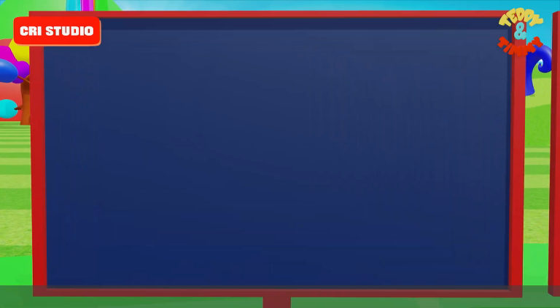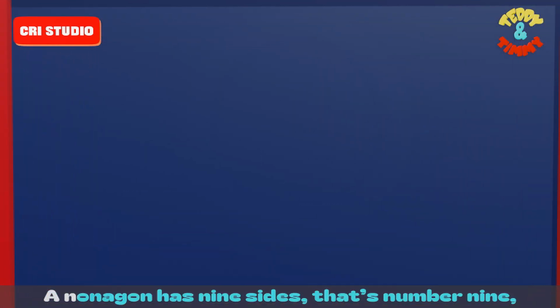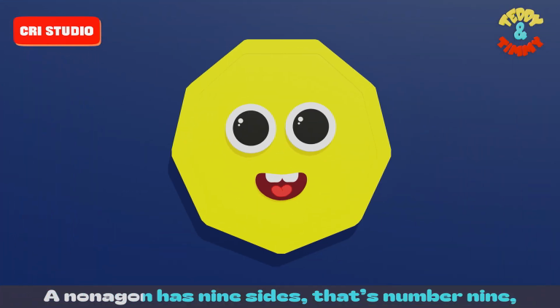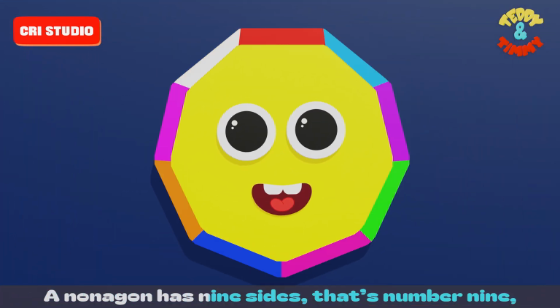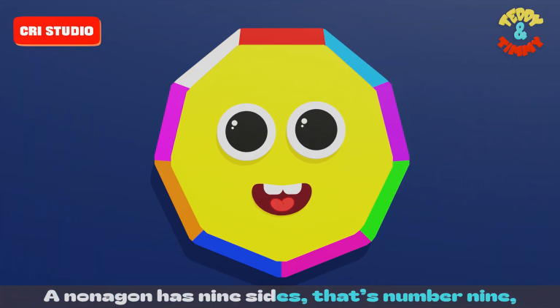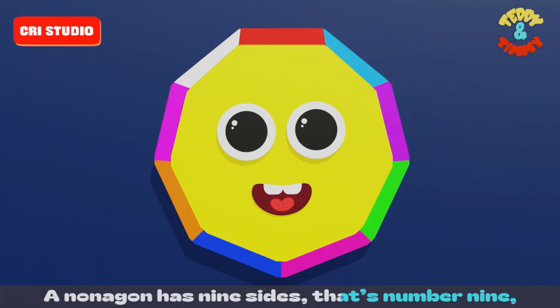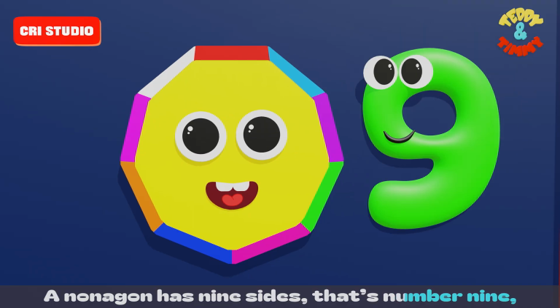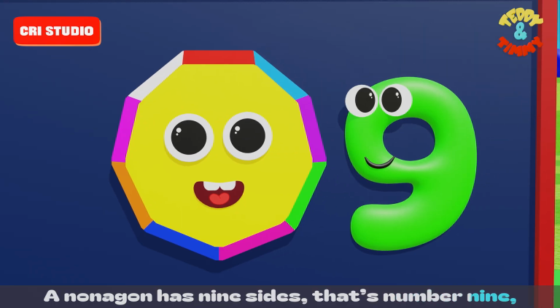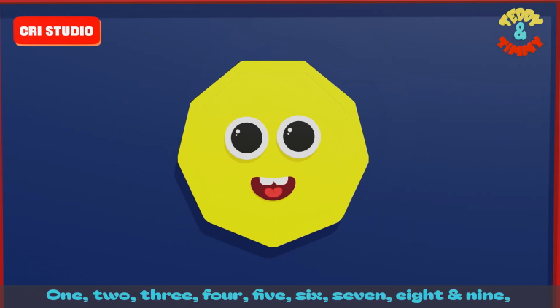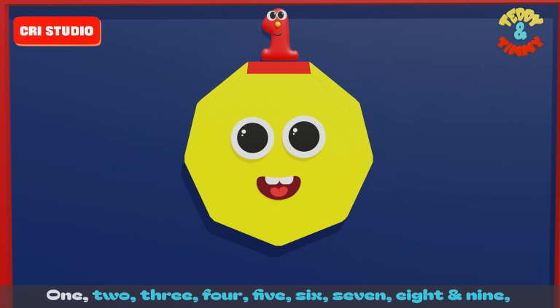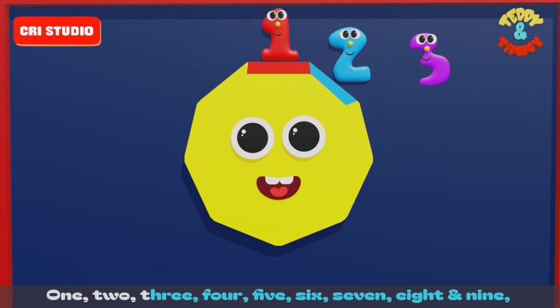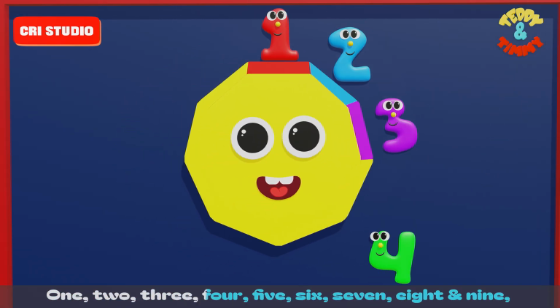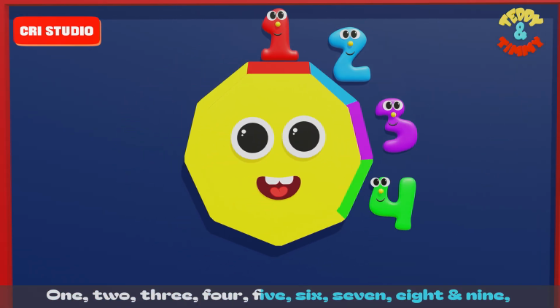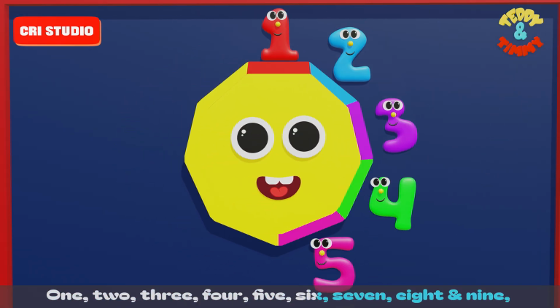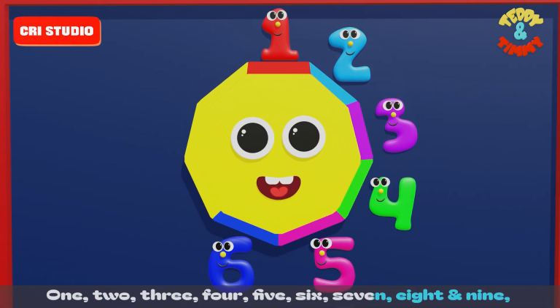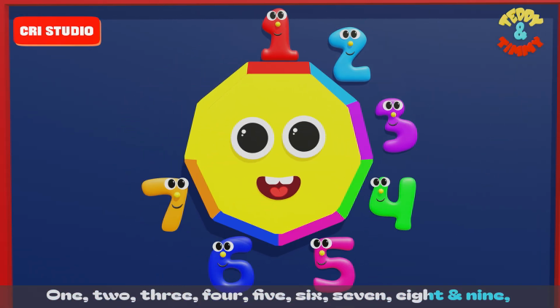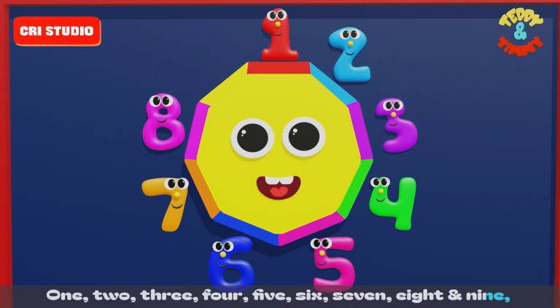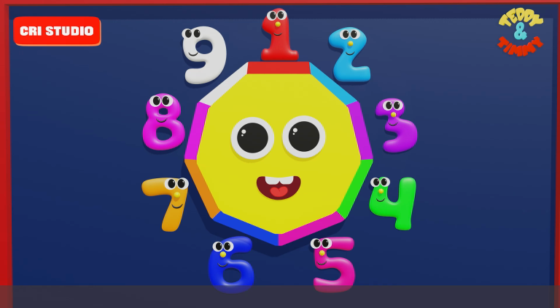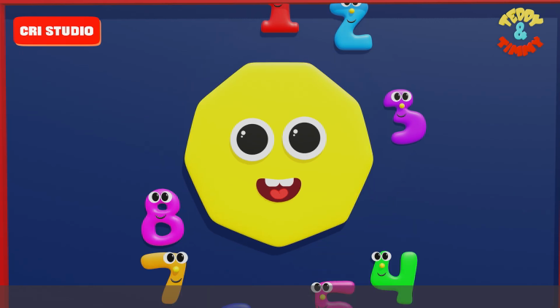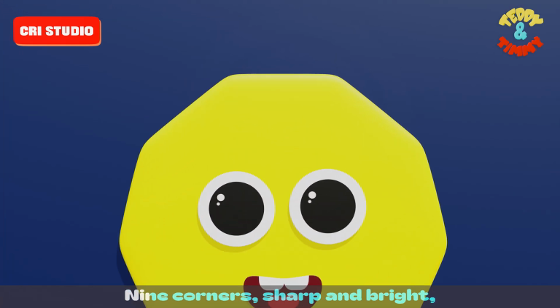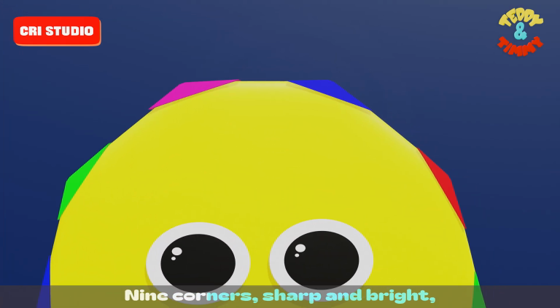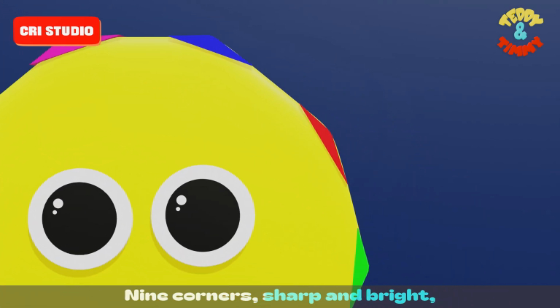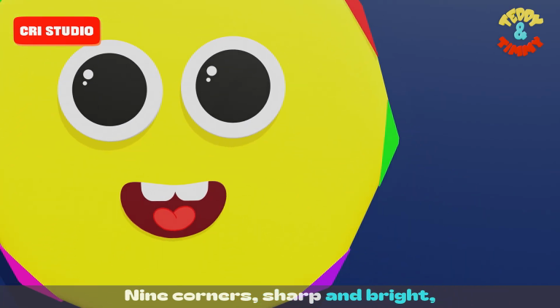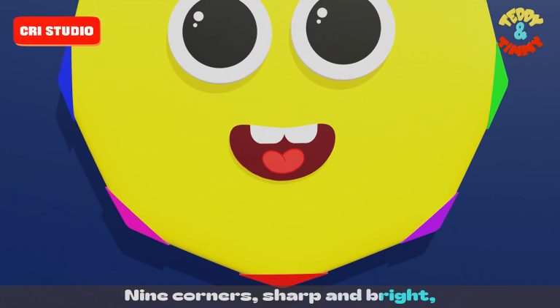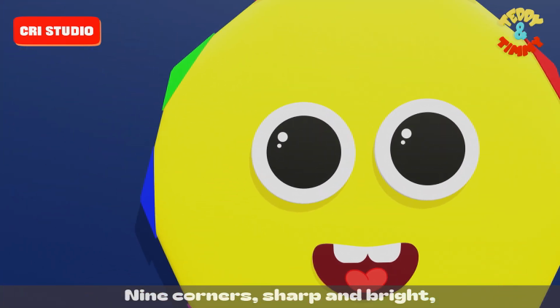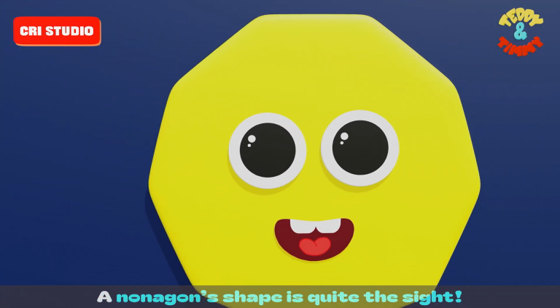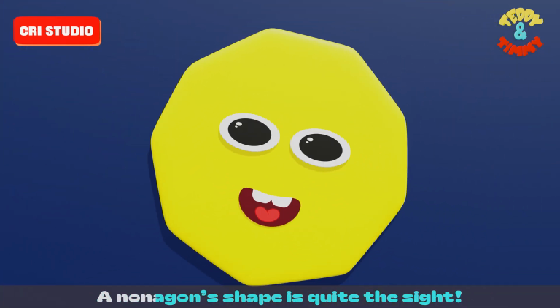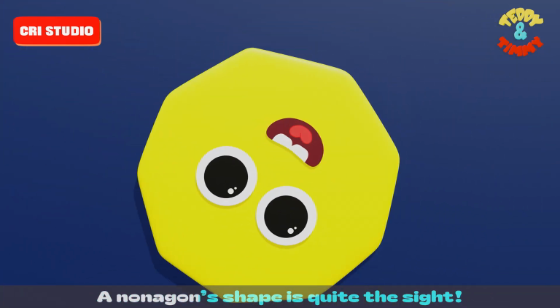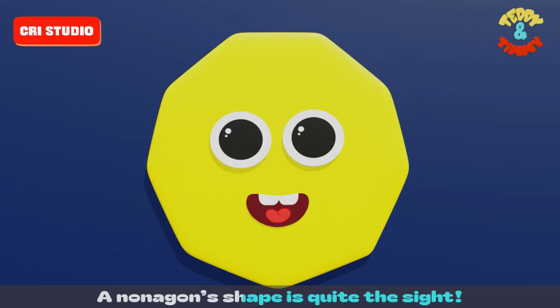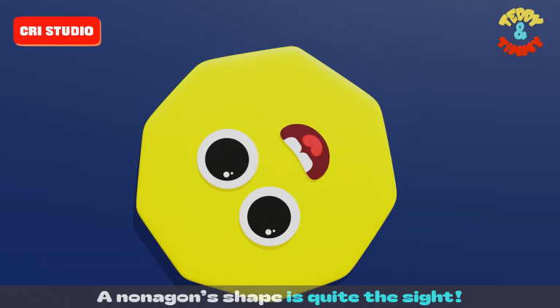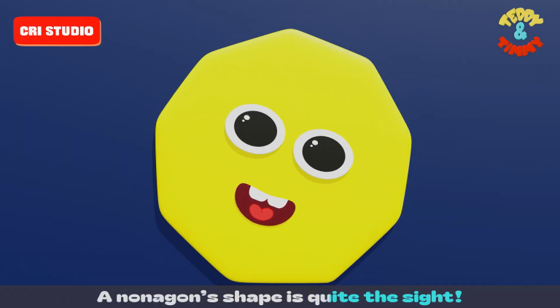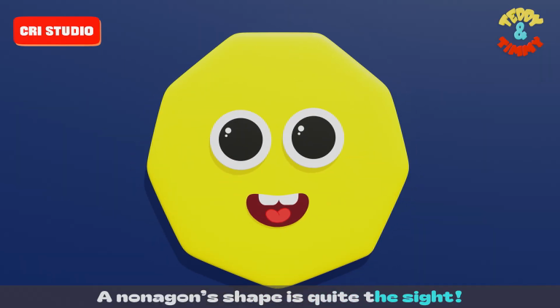A nonagon has nine sides — that's number nine. One, two, three, four, five, six, seven, eight and nine. Nine corners, sharp and bright — a nonagon's shape is quite the sight.